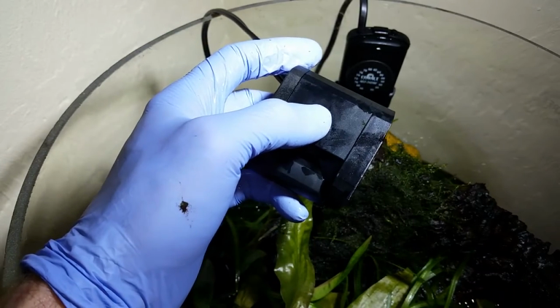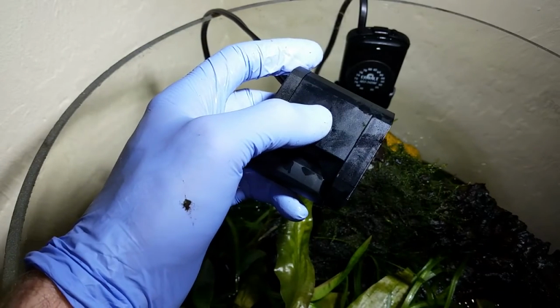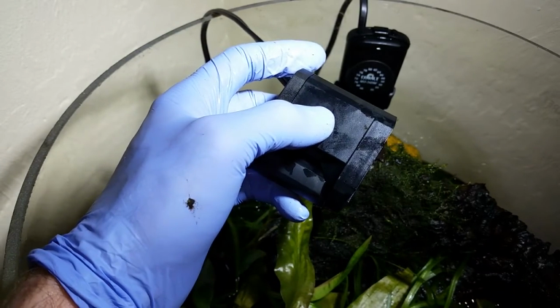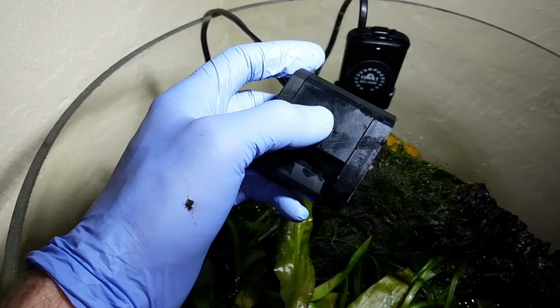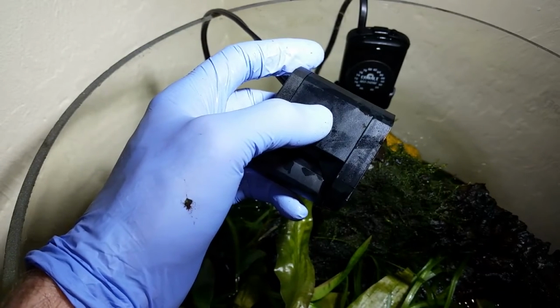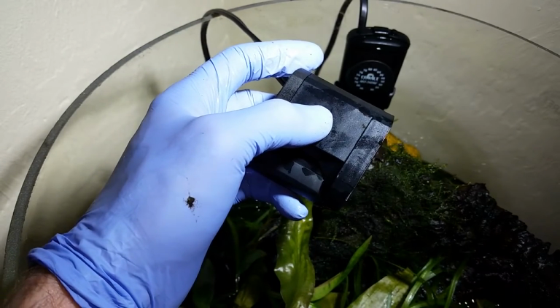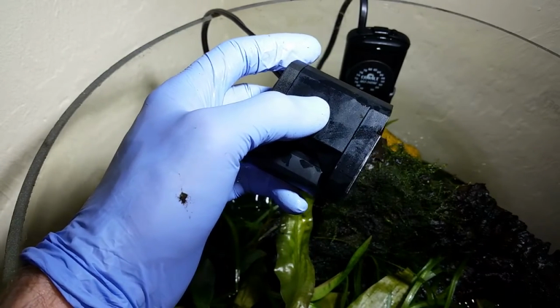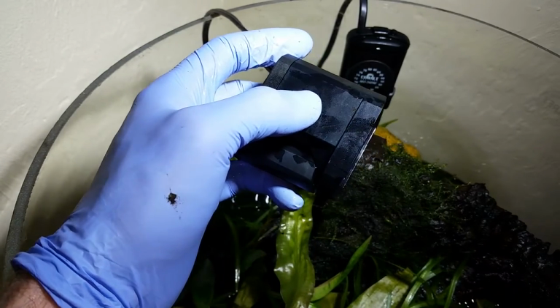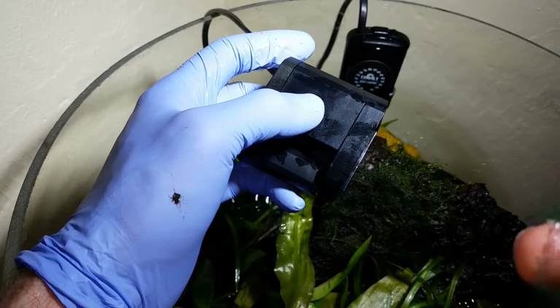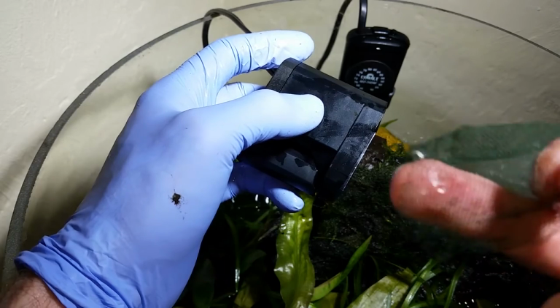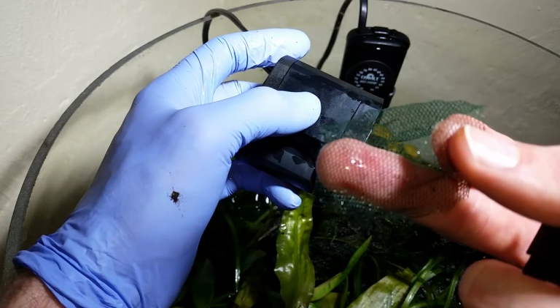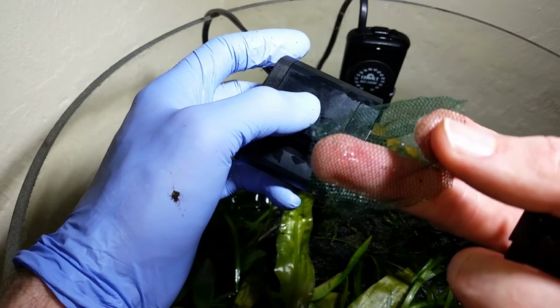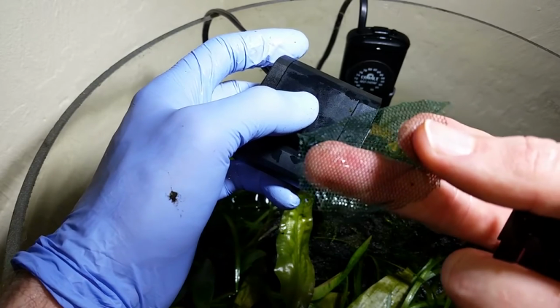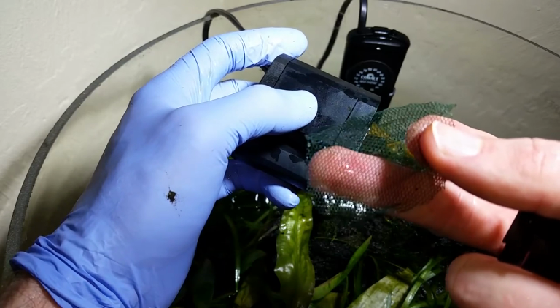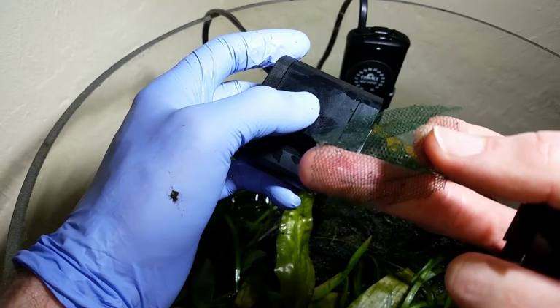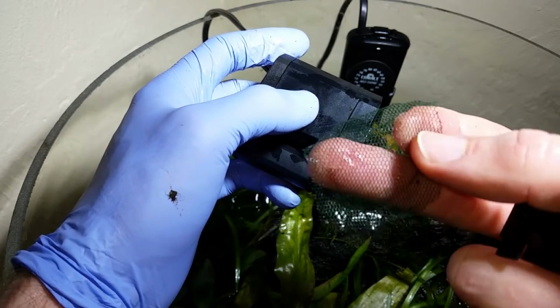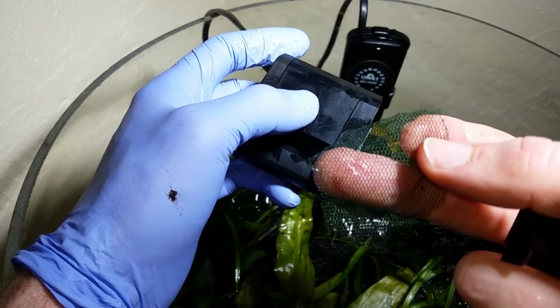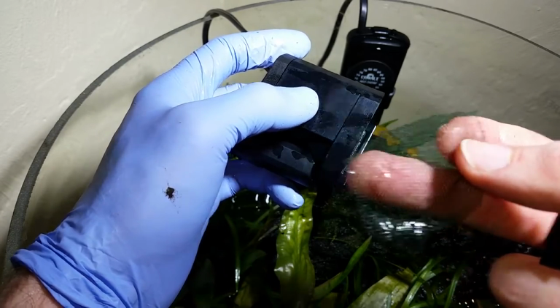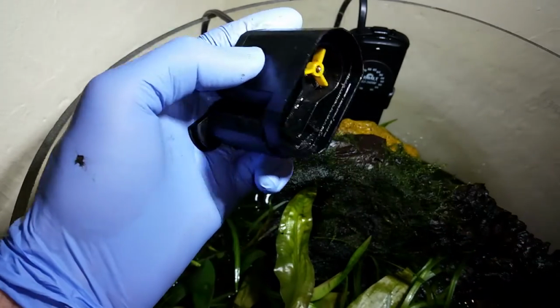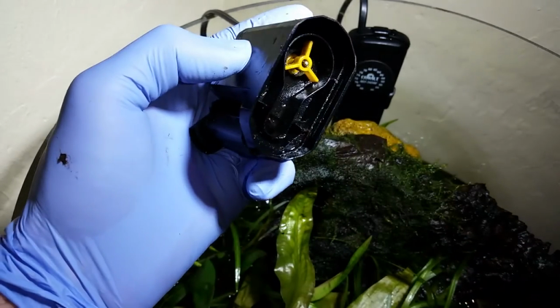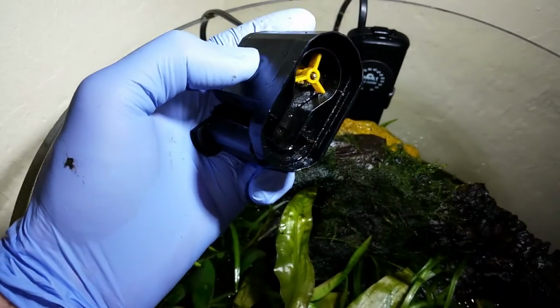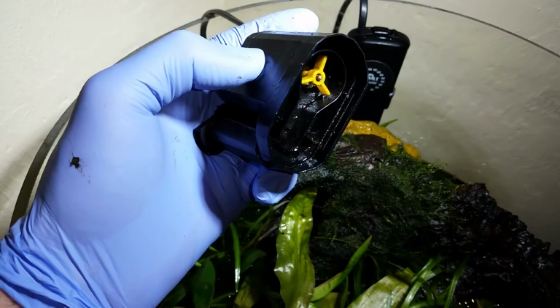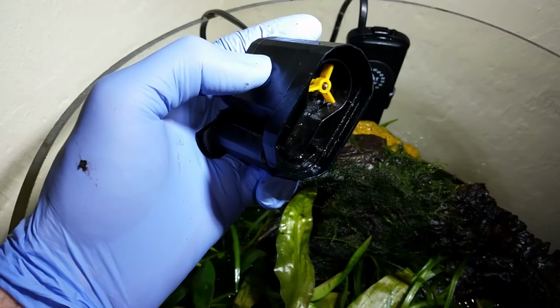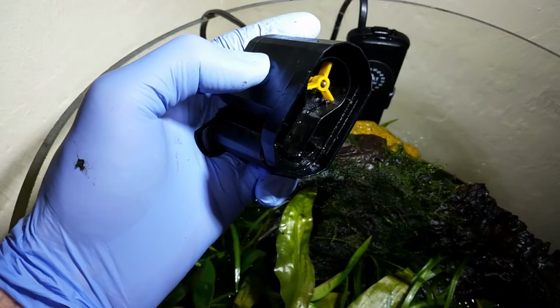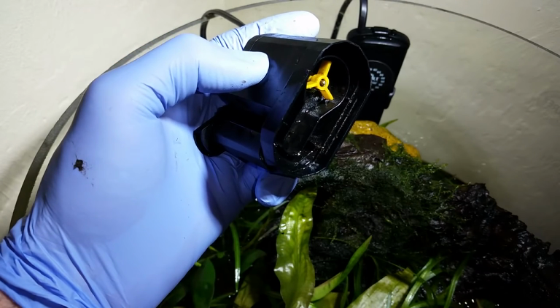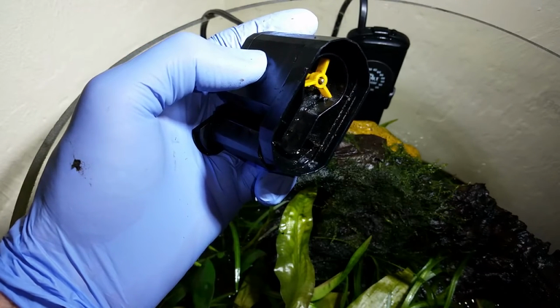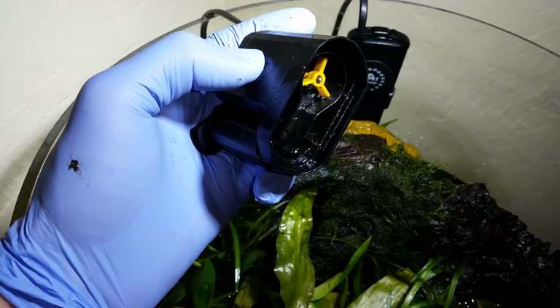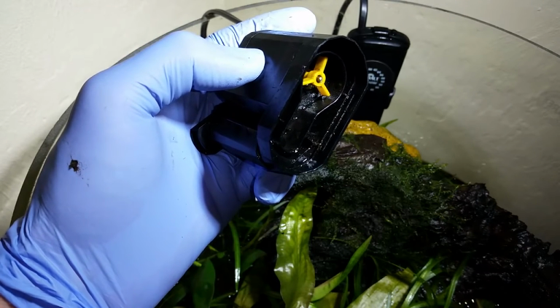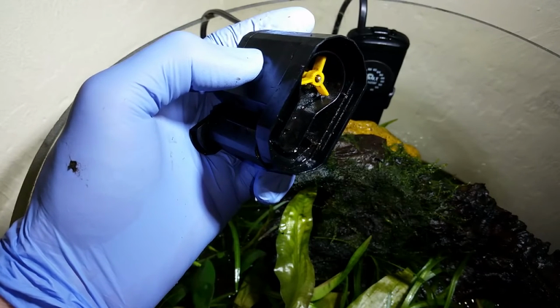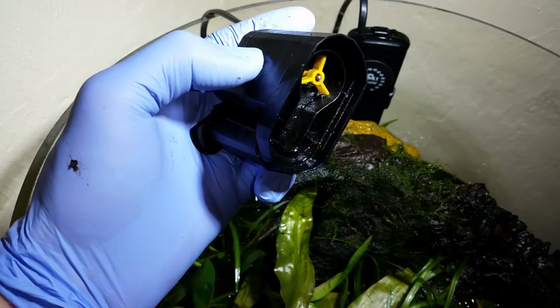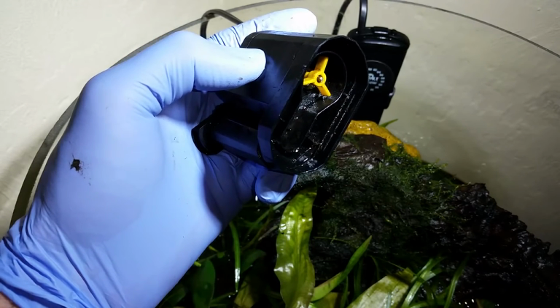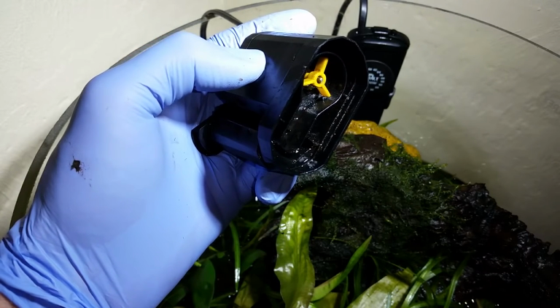Don't use too fine a mesh. You want to use something like this — it's about a one-millimeter mesh fishnet. Because if you use a really fine mesh, it'll clog too fast. And if the mesh isn't fine enough, then the stones could pass through. So it's a balance.